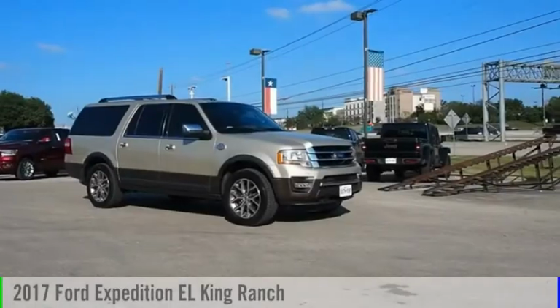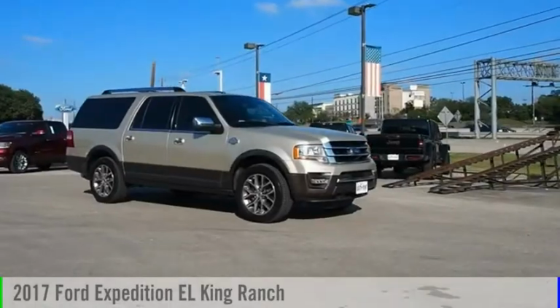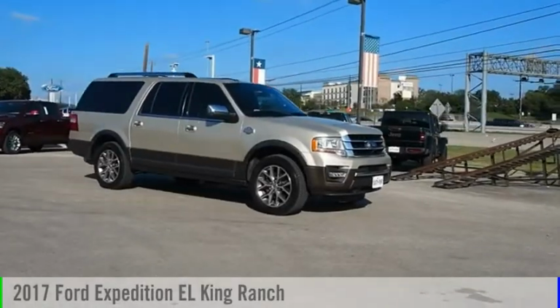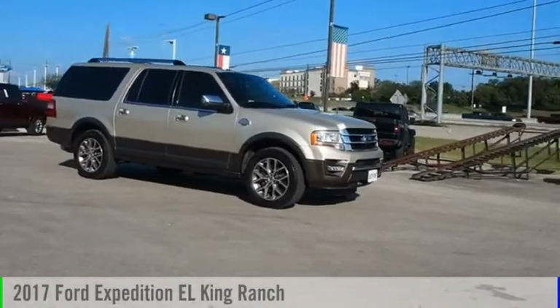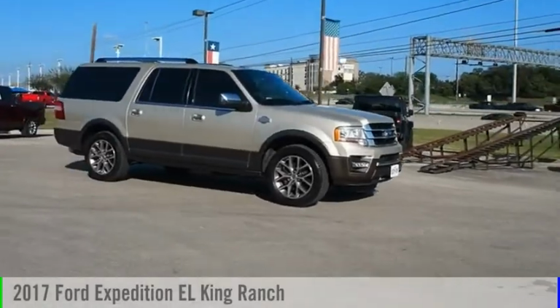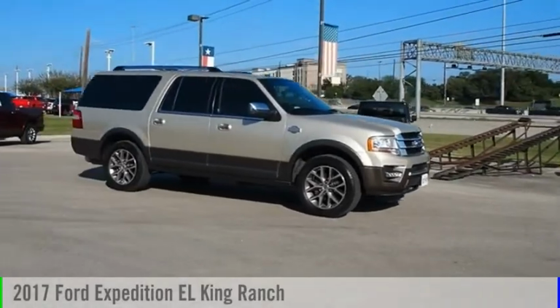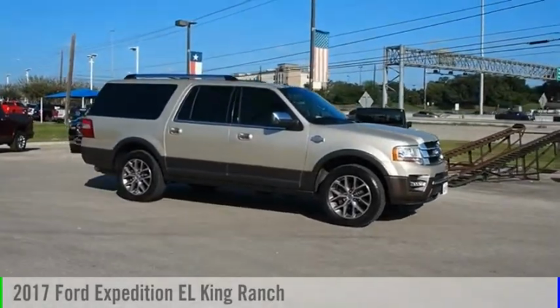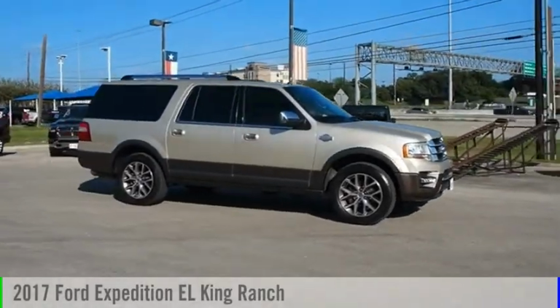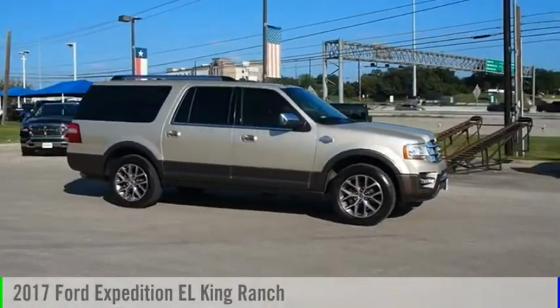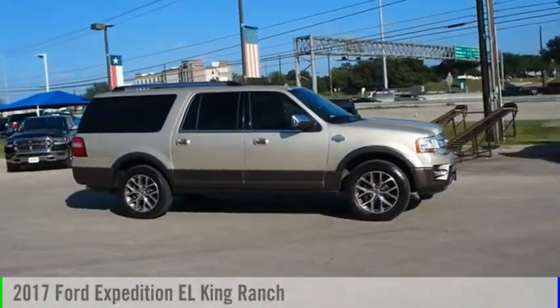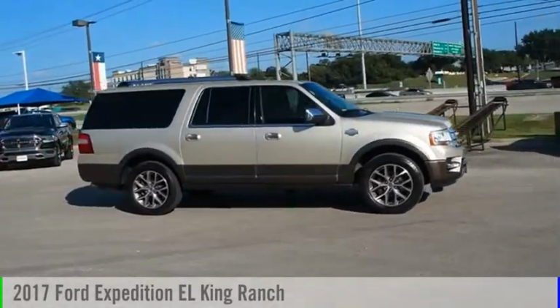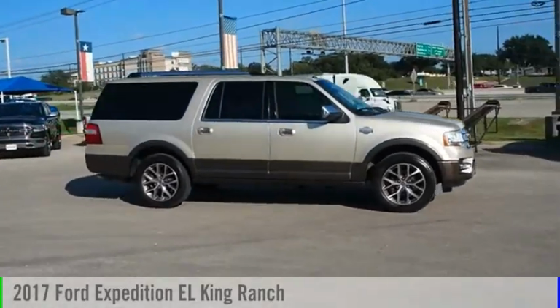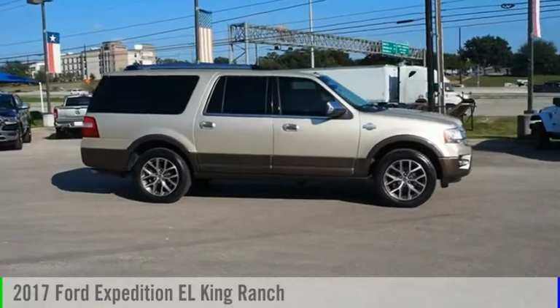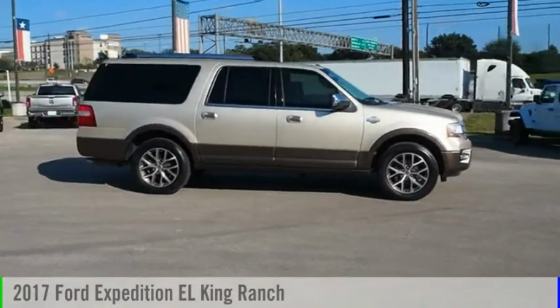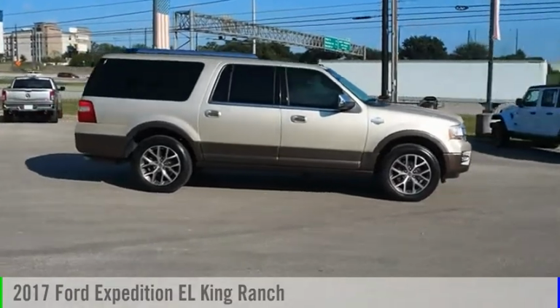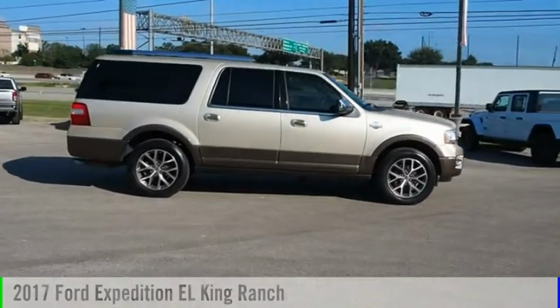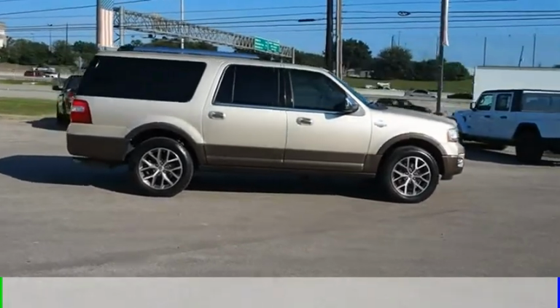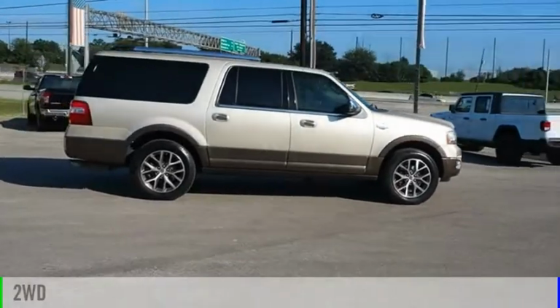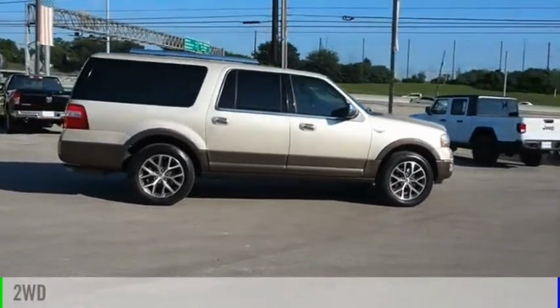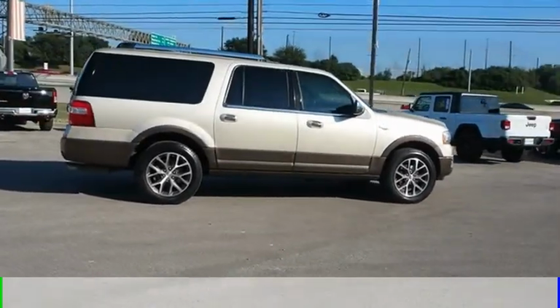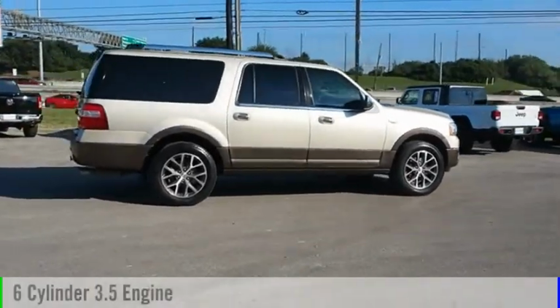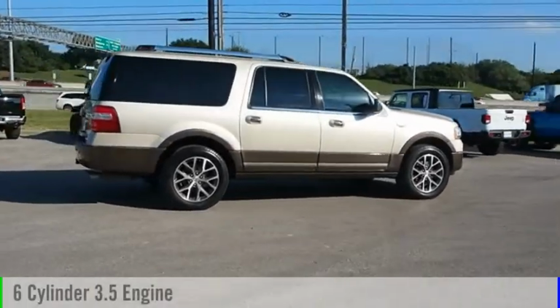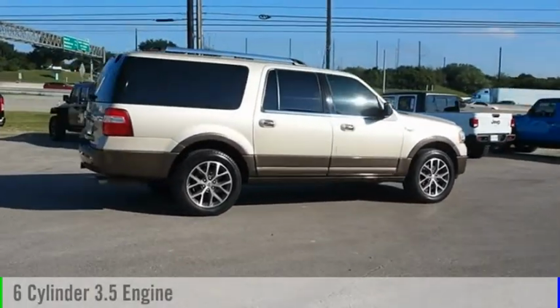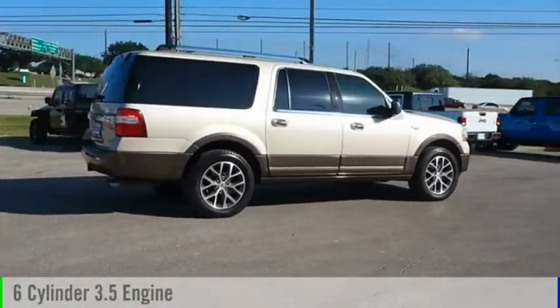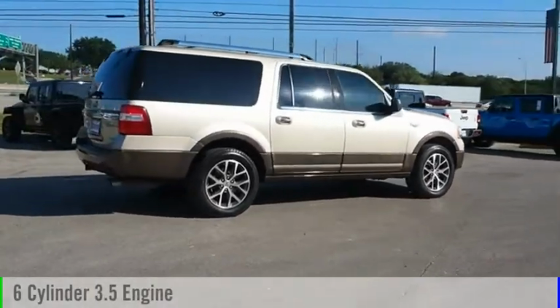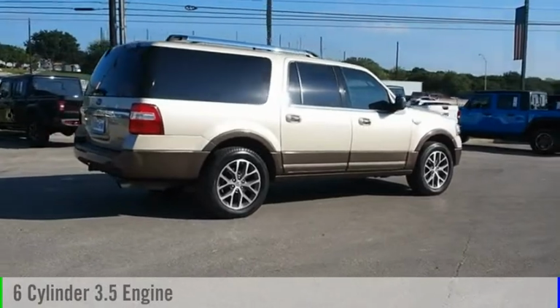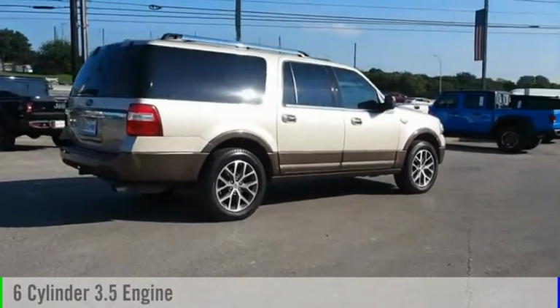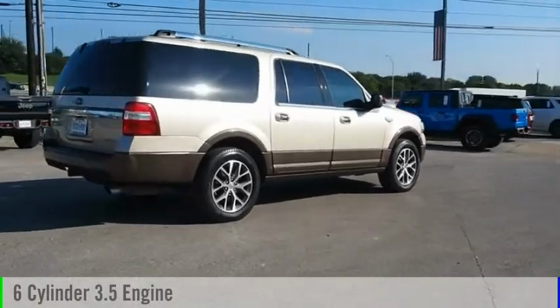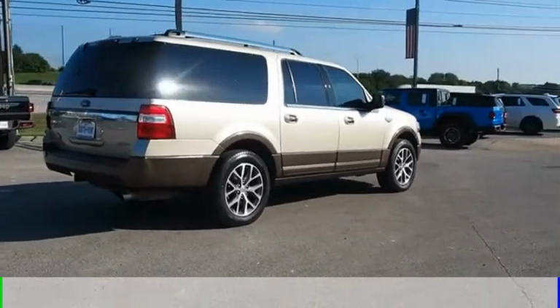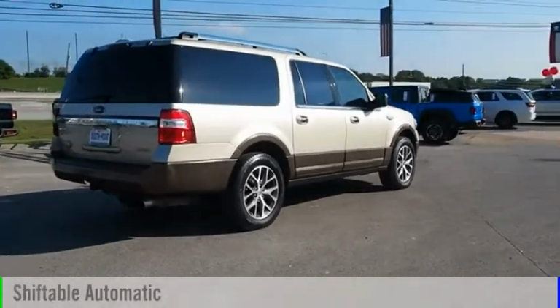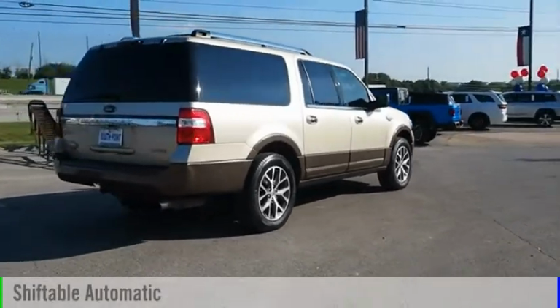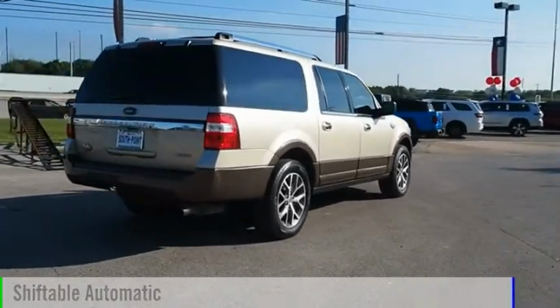Make a great choice today with the 2017 Expedition EL. This vehicle is powered by a two-wheel drive, six-cylinder, 3.5-liter engine and comes with an automatic transmission.